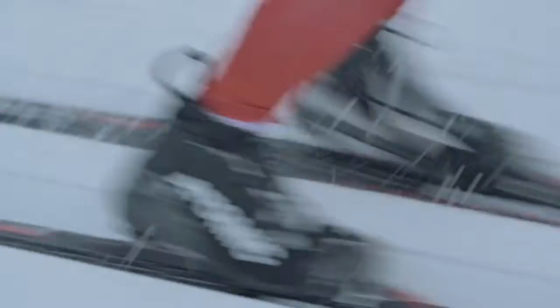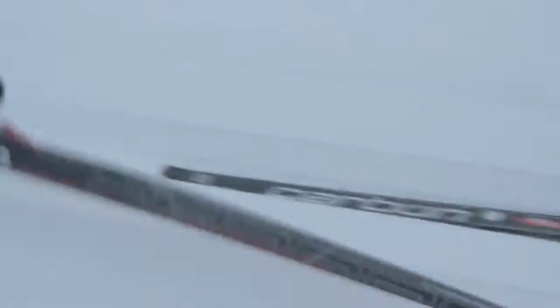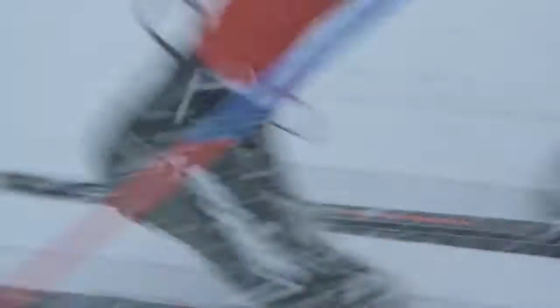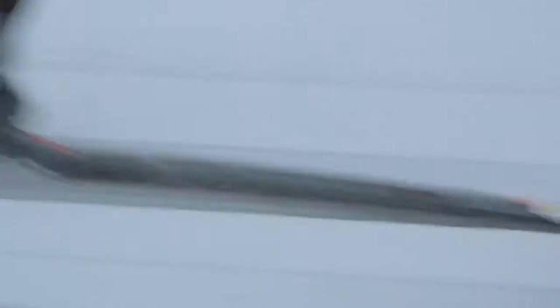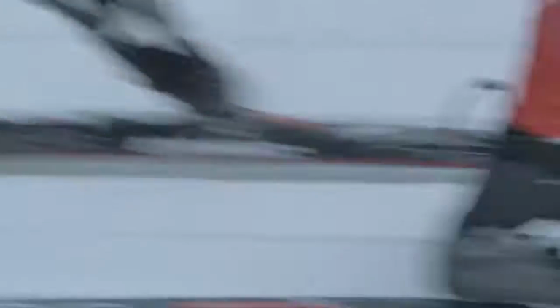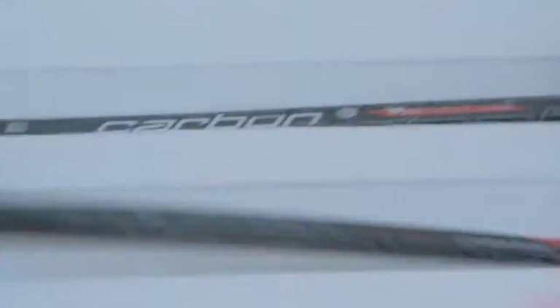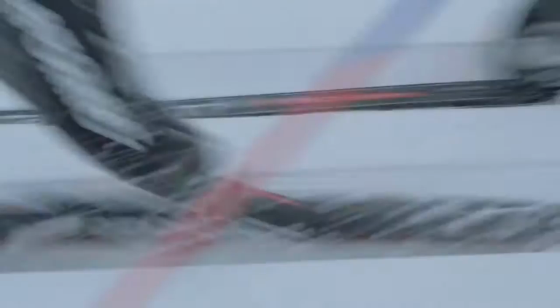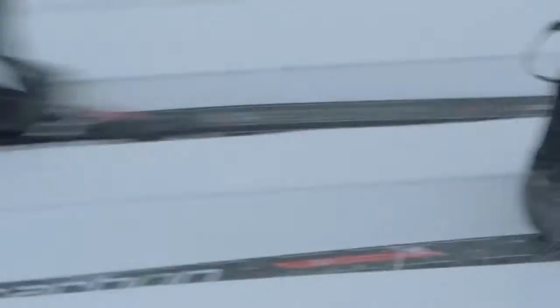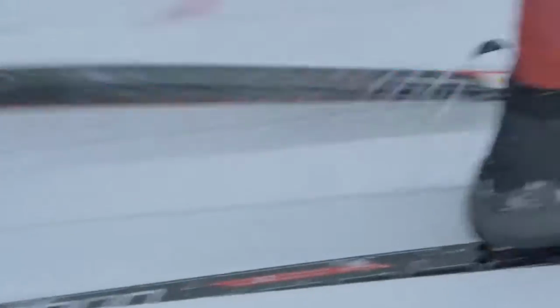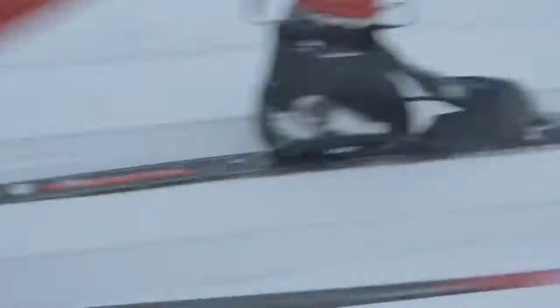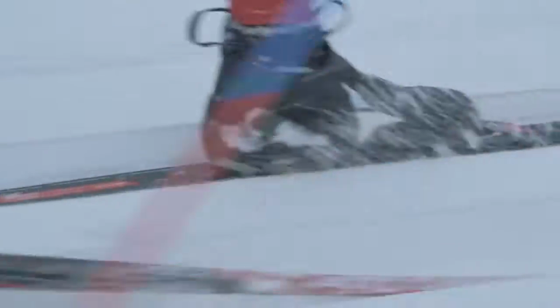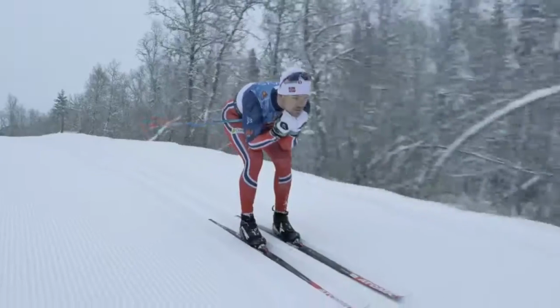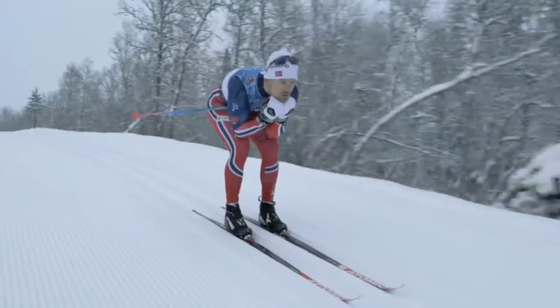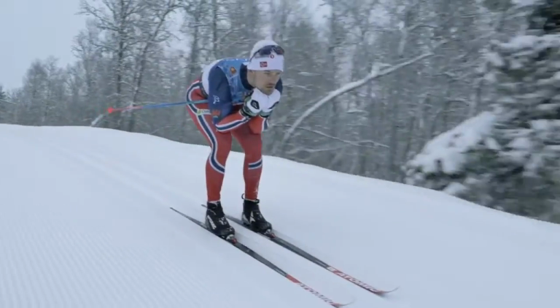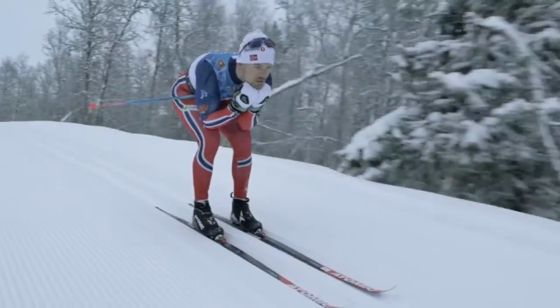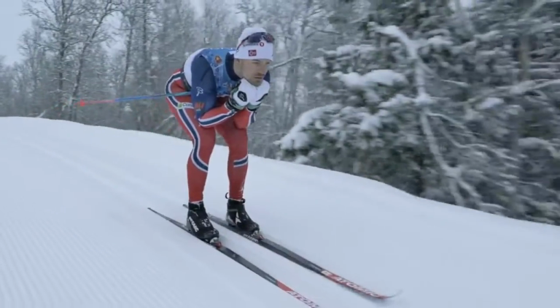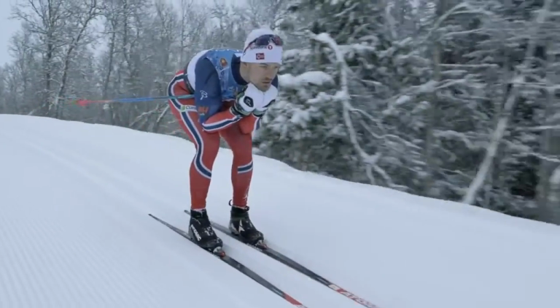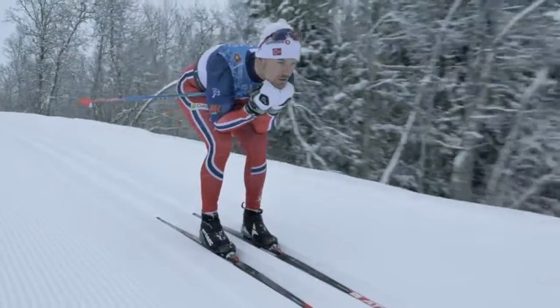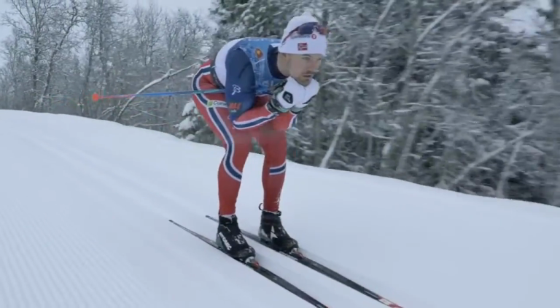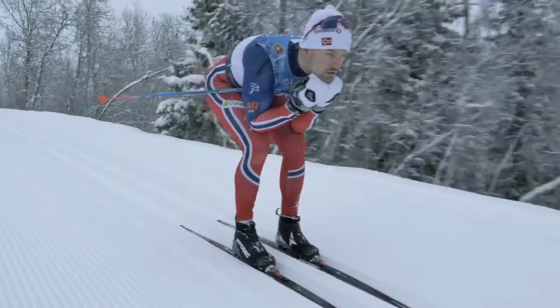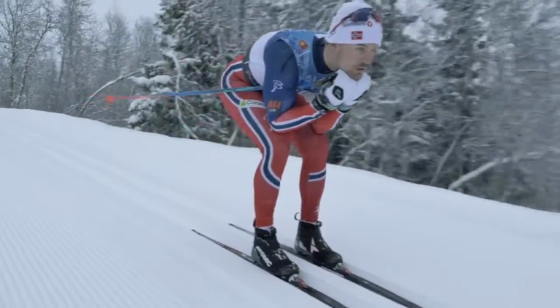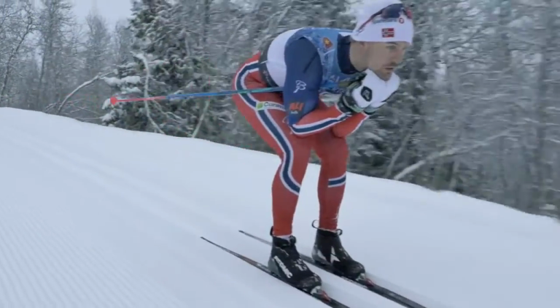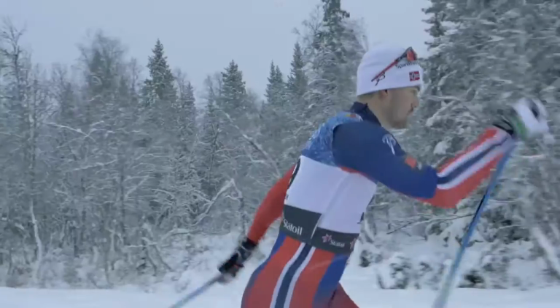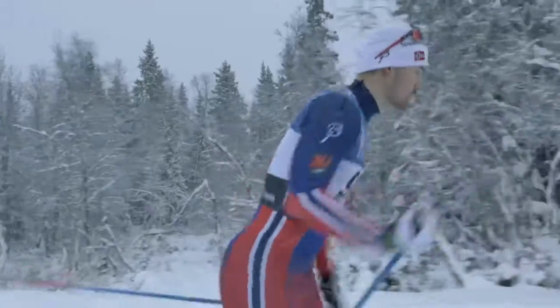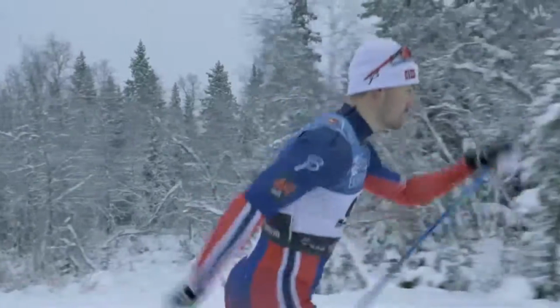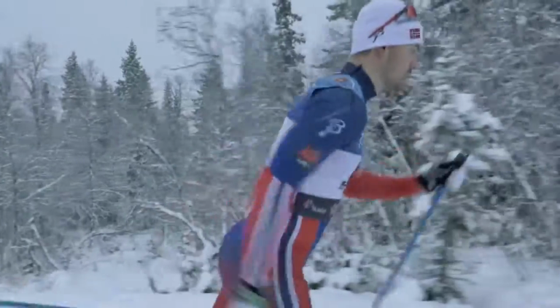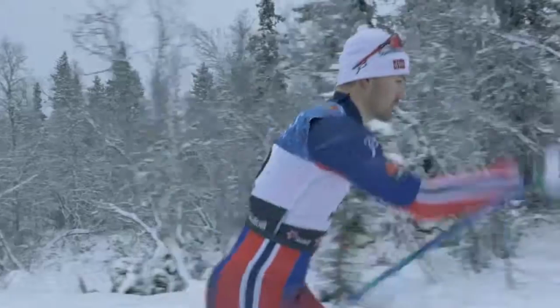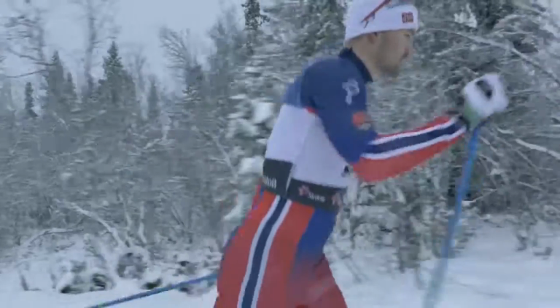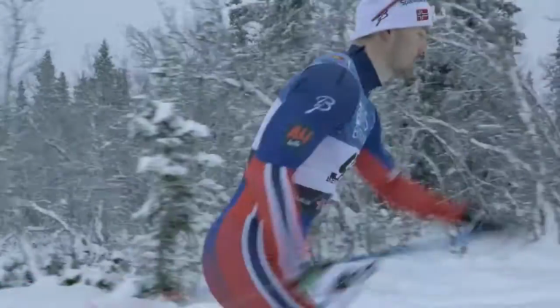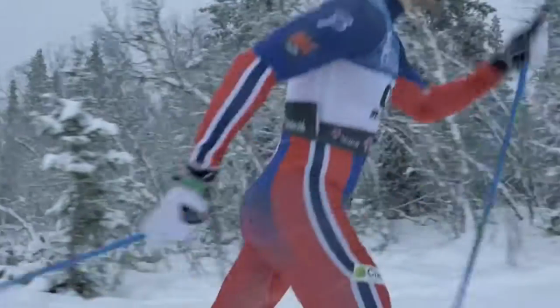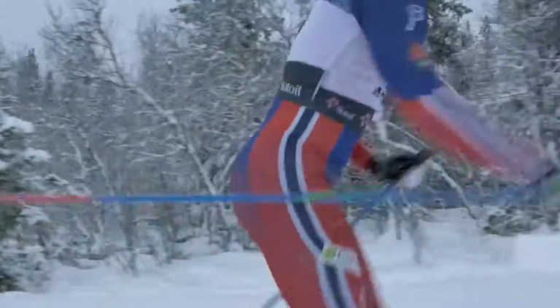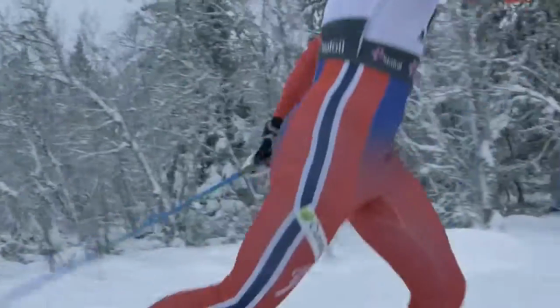The World Cup base is the fastest race base I have ever skied on. To sum it up, this ski takes the level of classic race skis to another level.